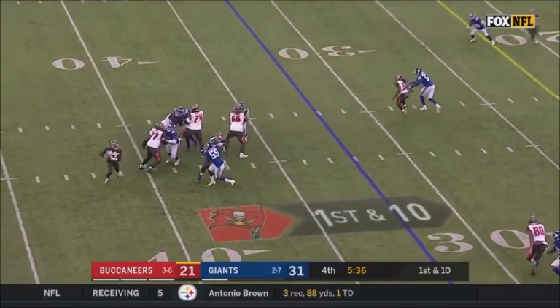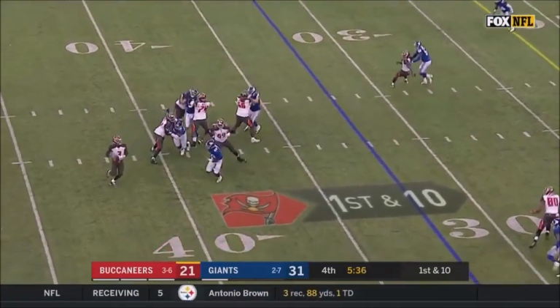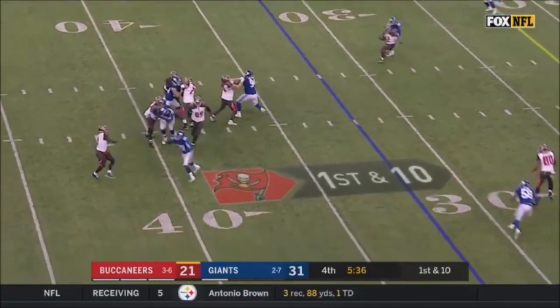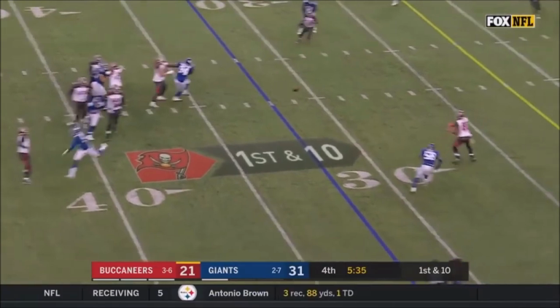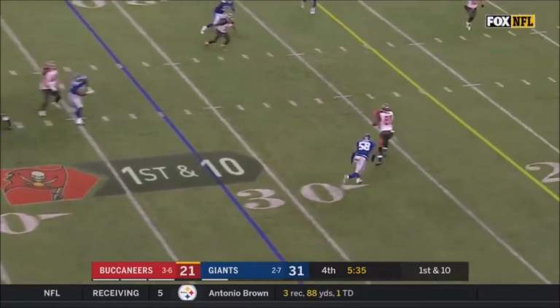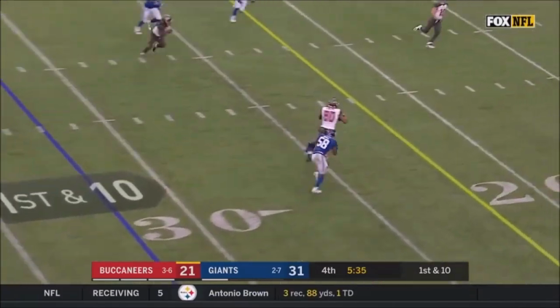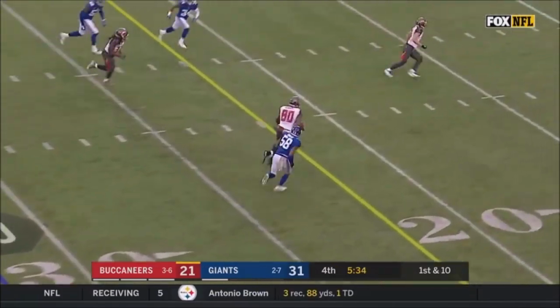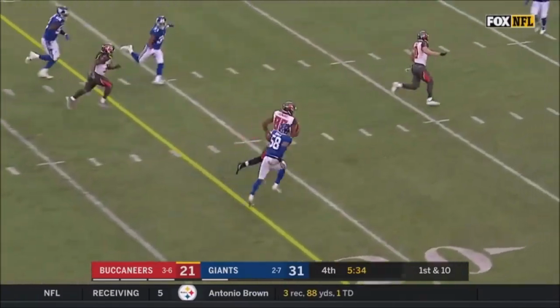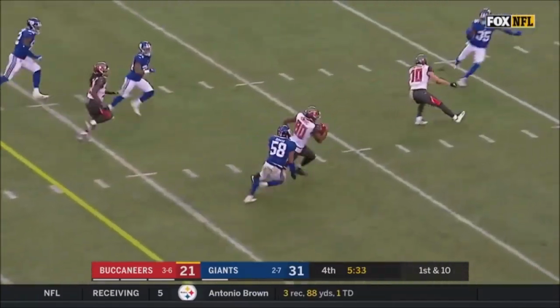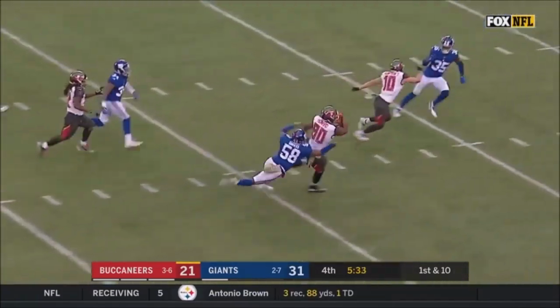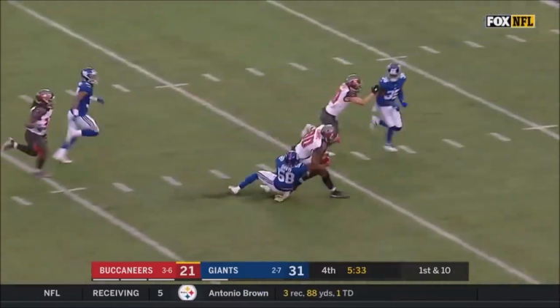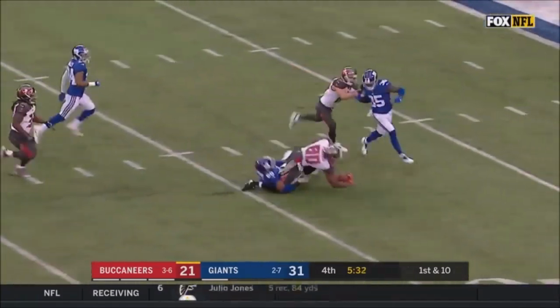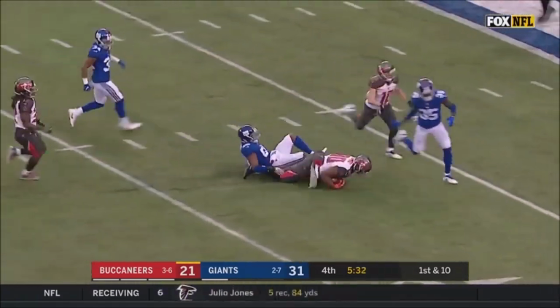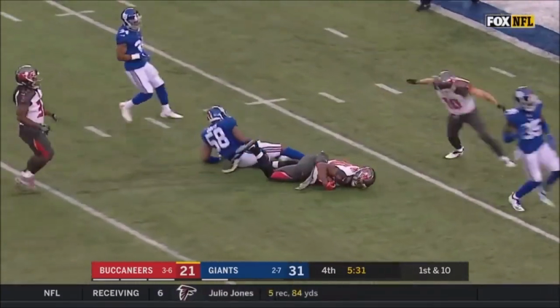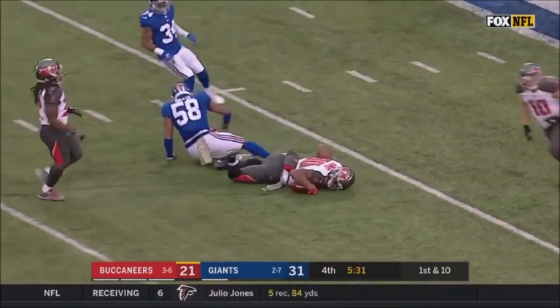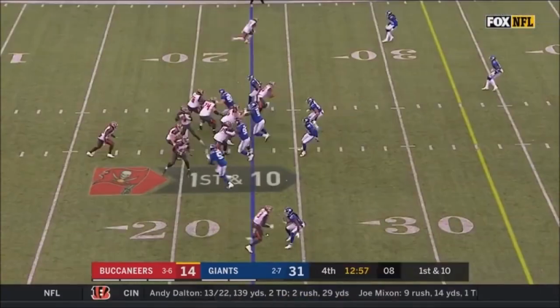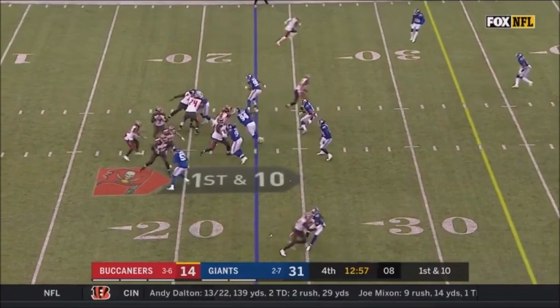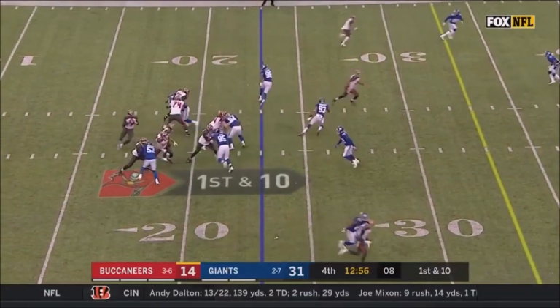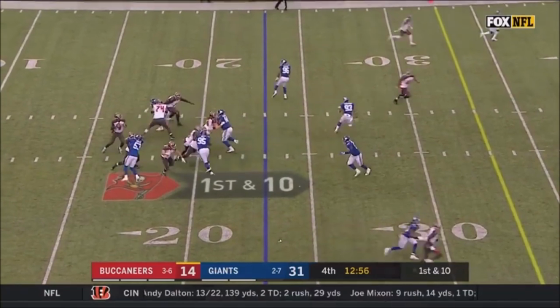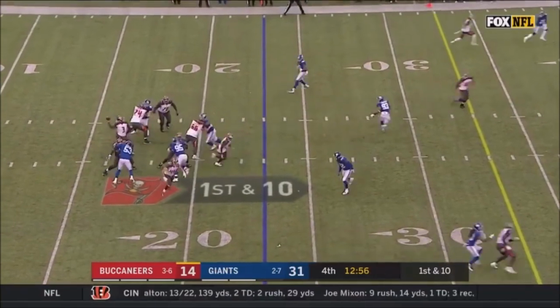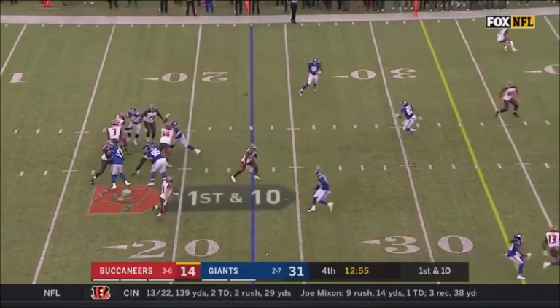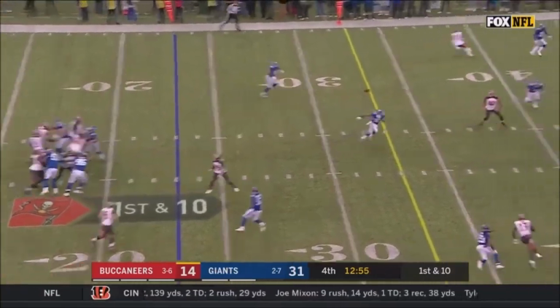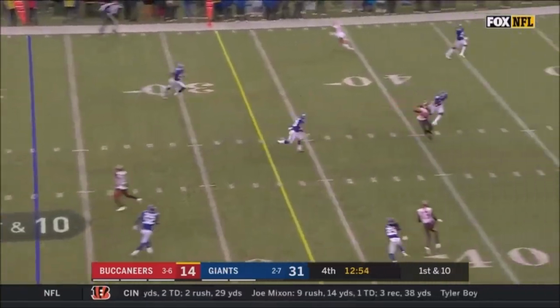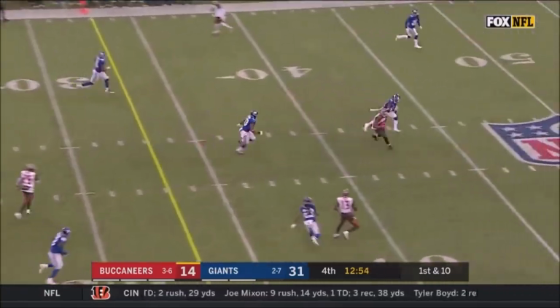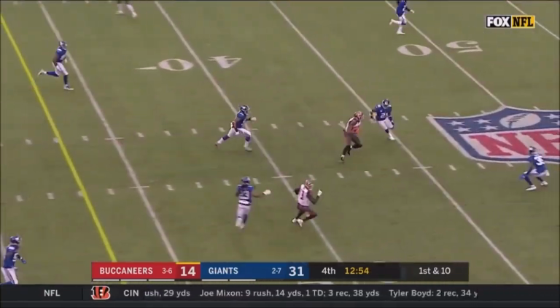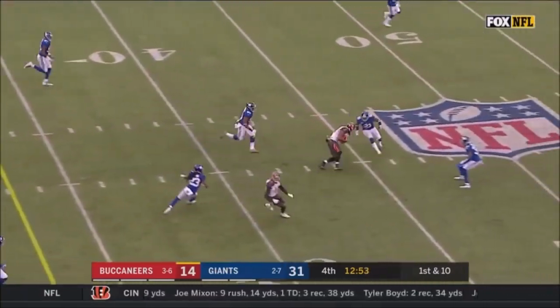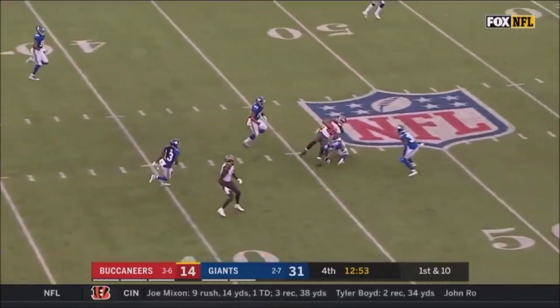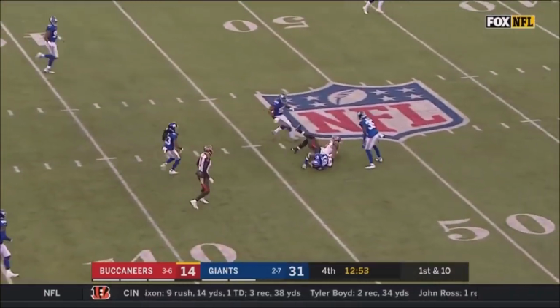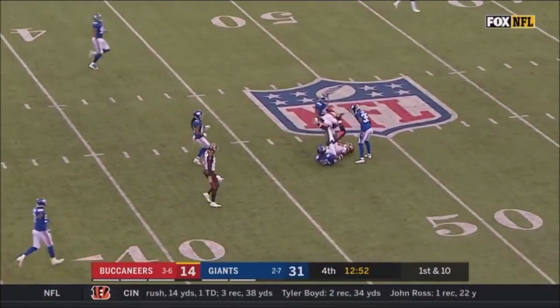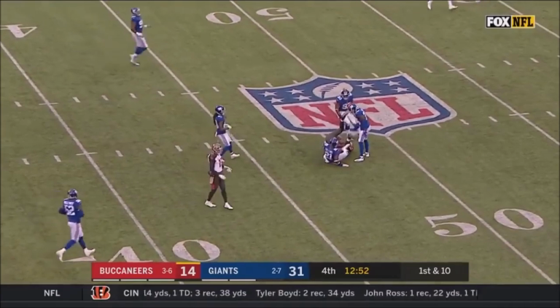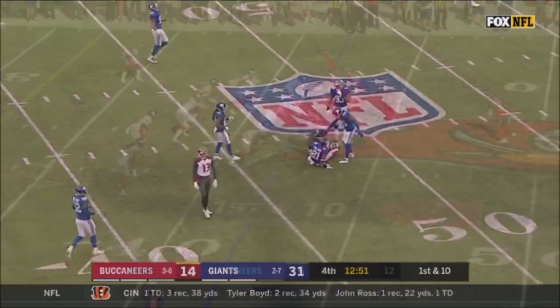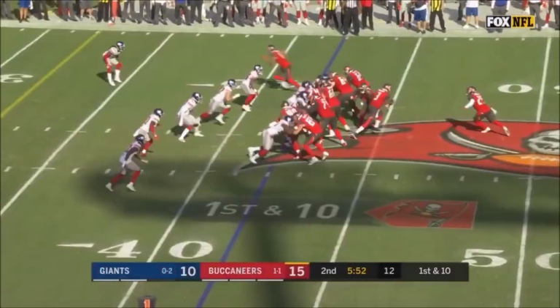Winston looking around, lets it go to Howard down the middle of the field. He's inside the 15. Winston down the middle of the field, finds O.J. — the penalty.